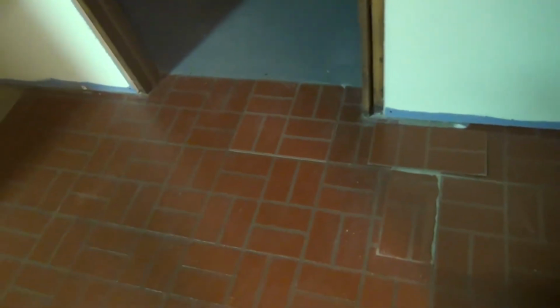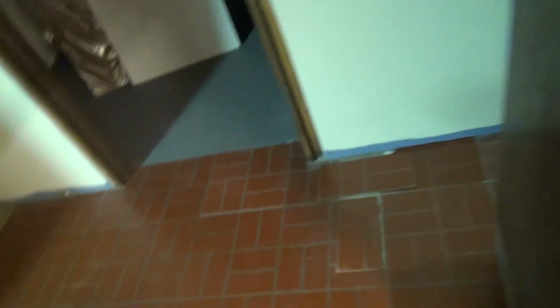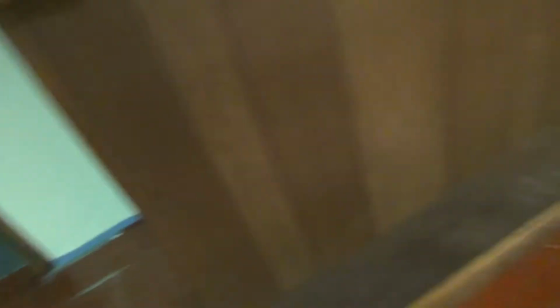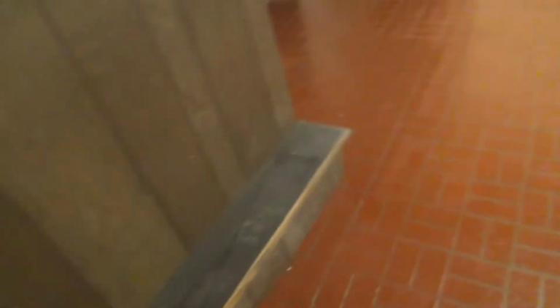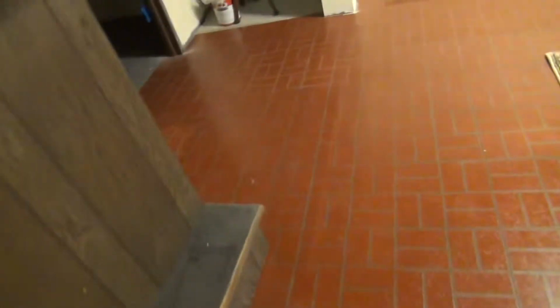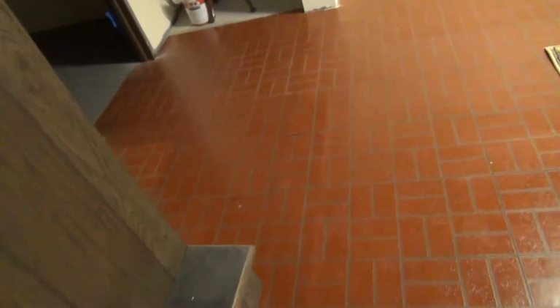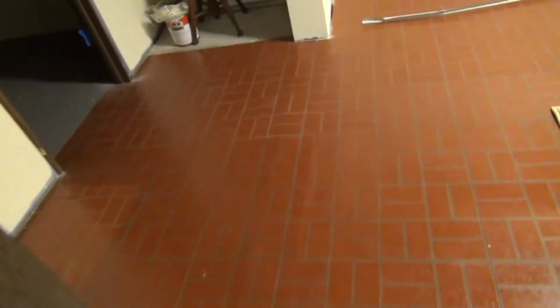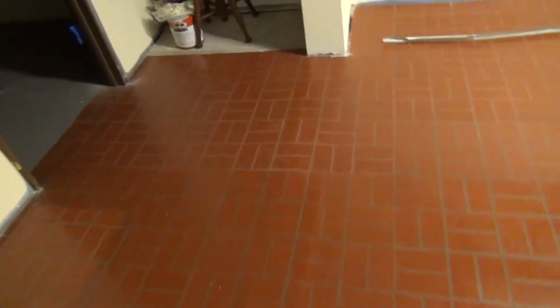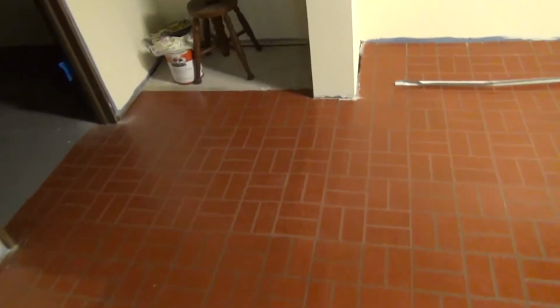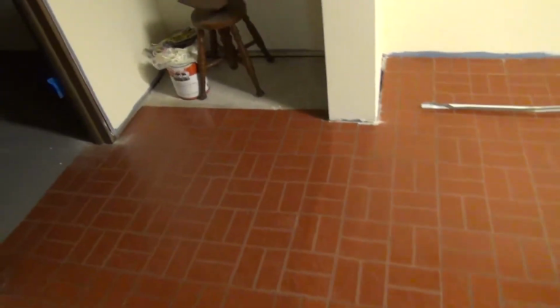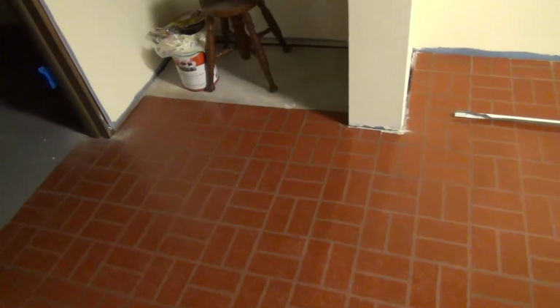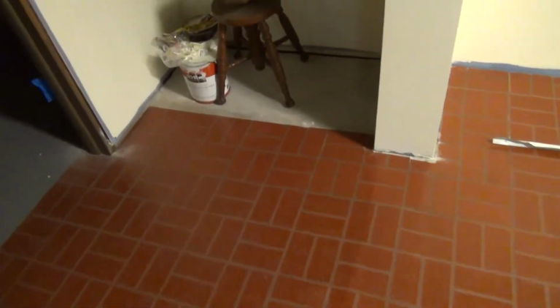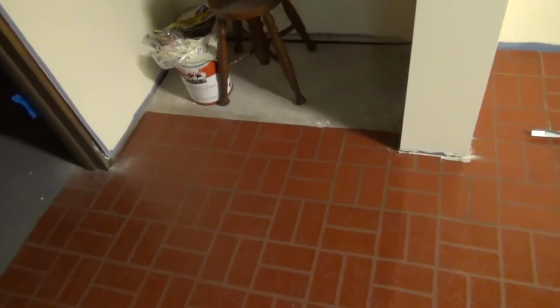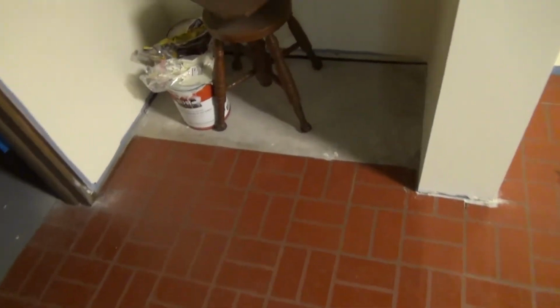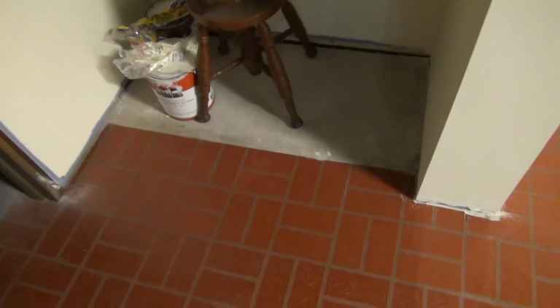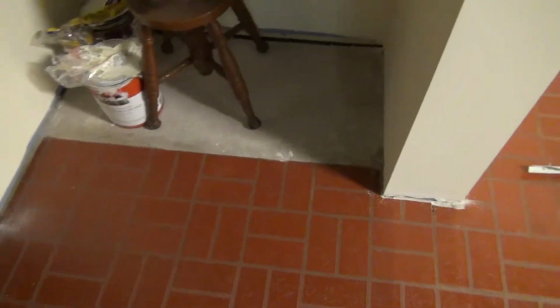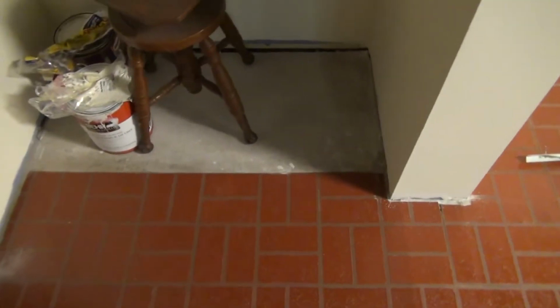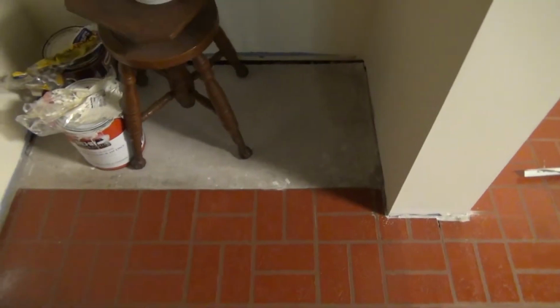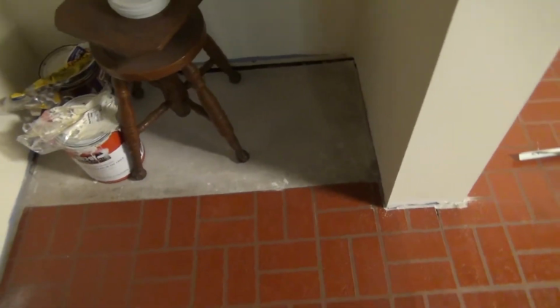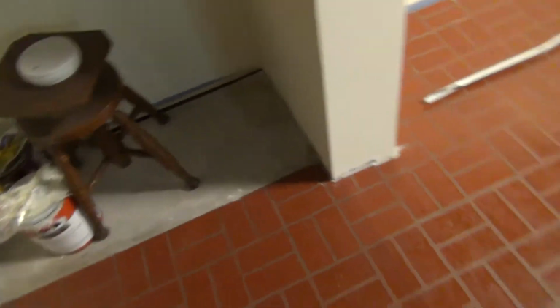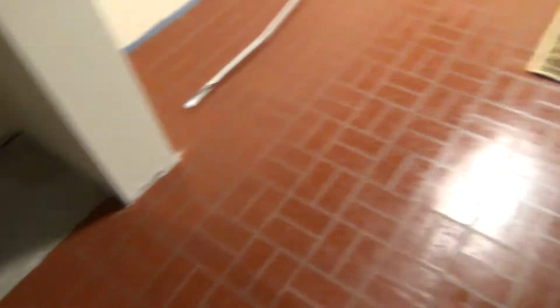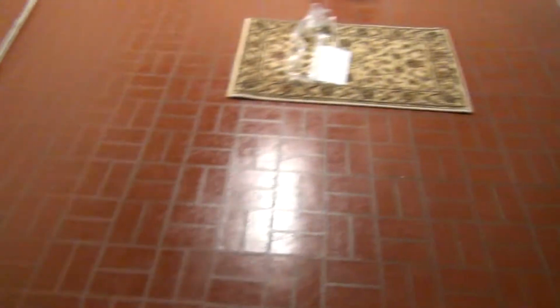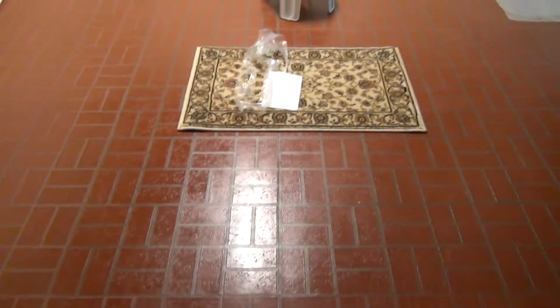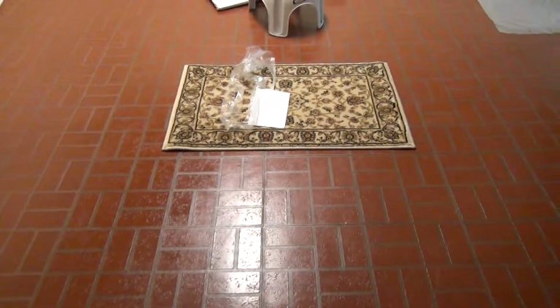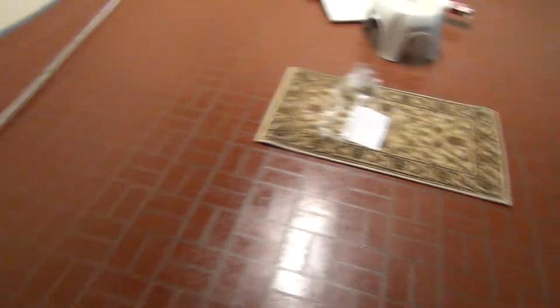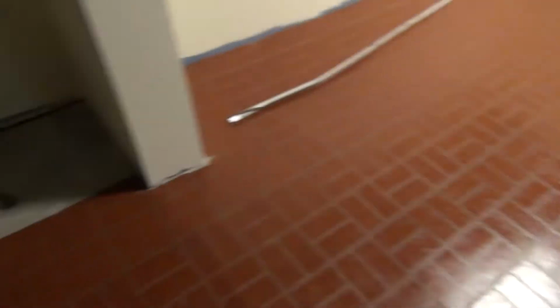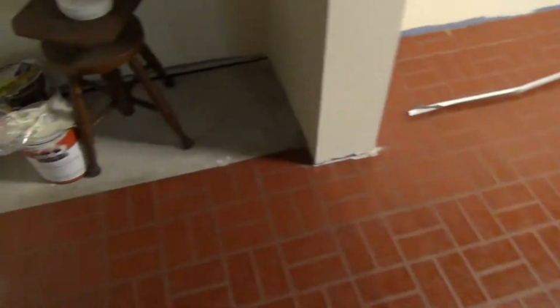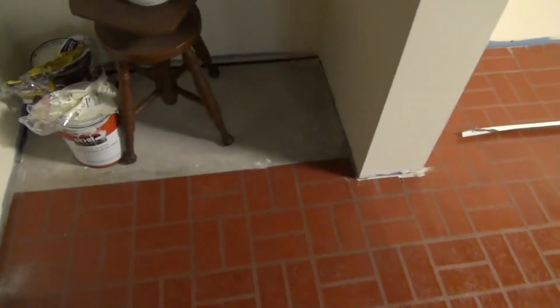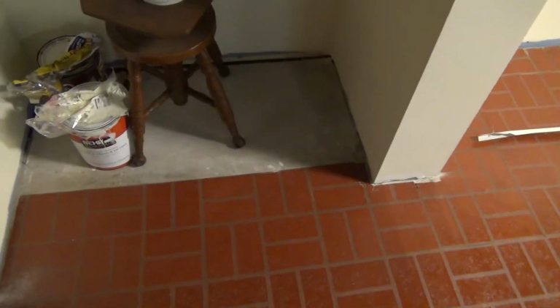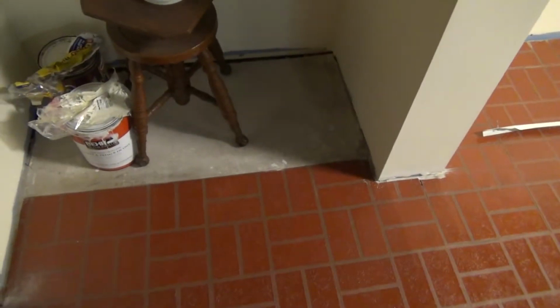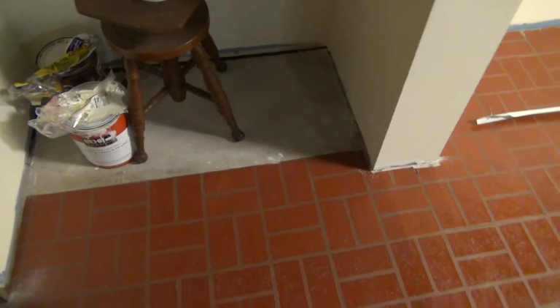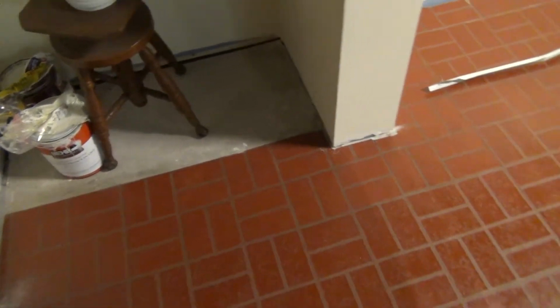Anyway, this section over here I don't have tile for, so I'll put that carpet there — that two by three — that'll fit in there. So that'll look good.